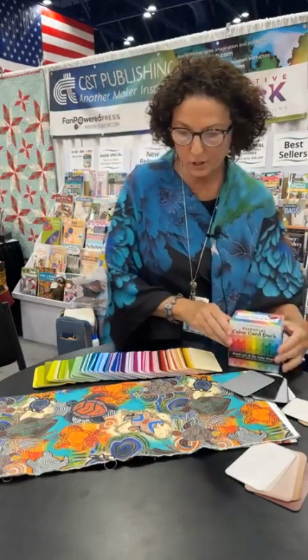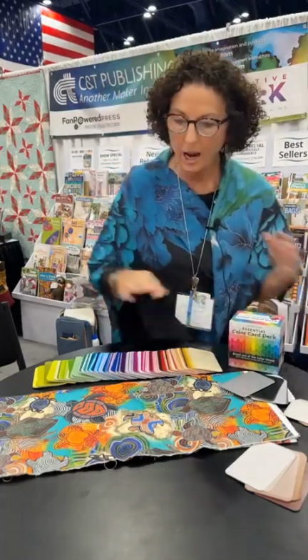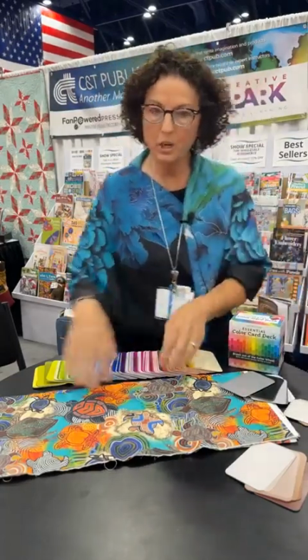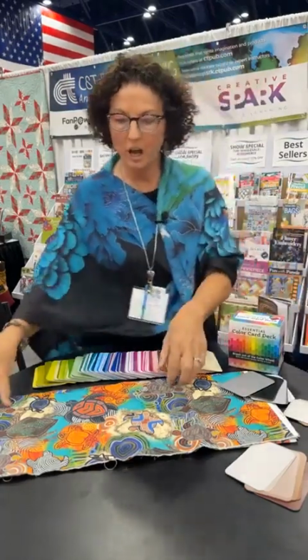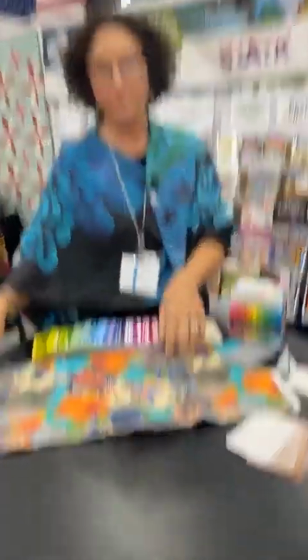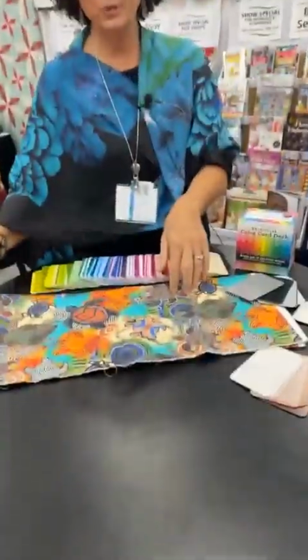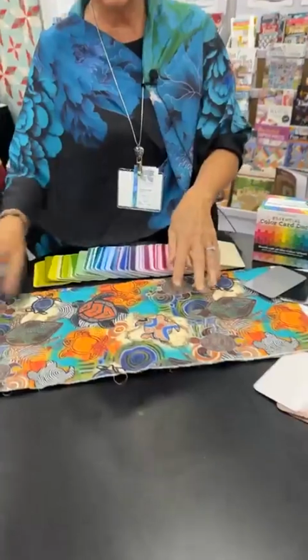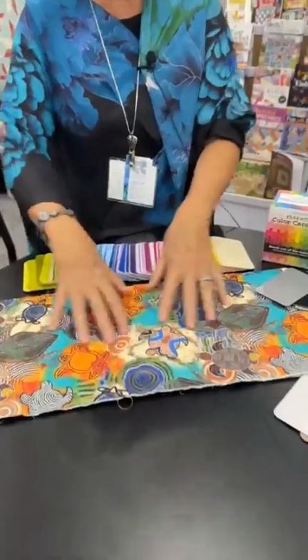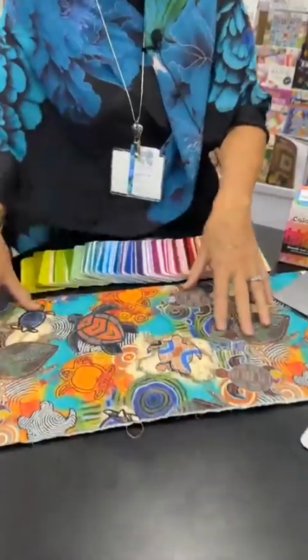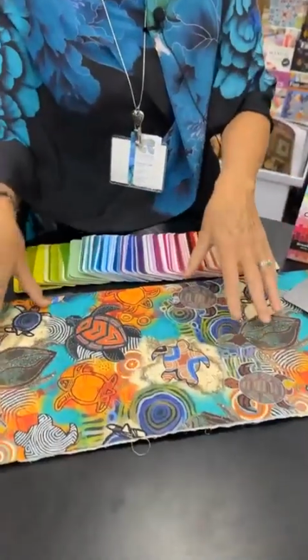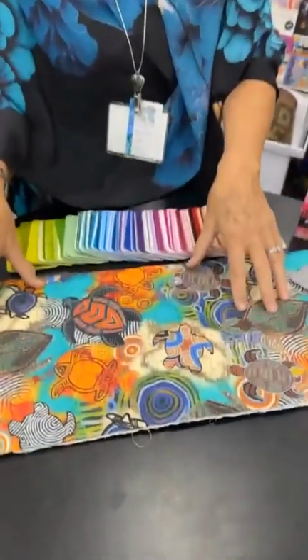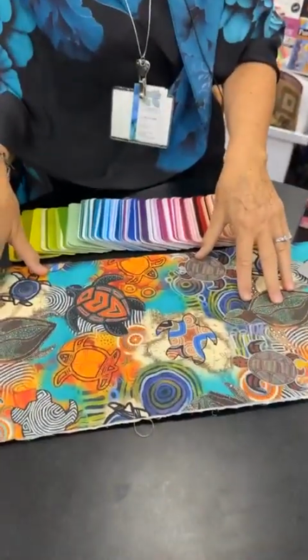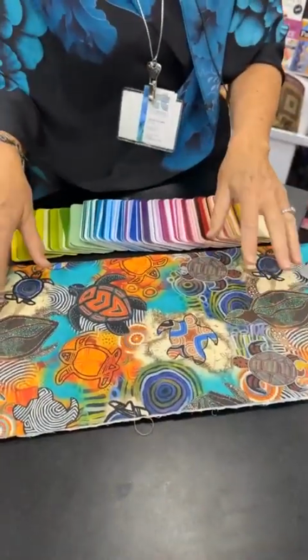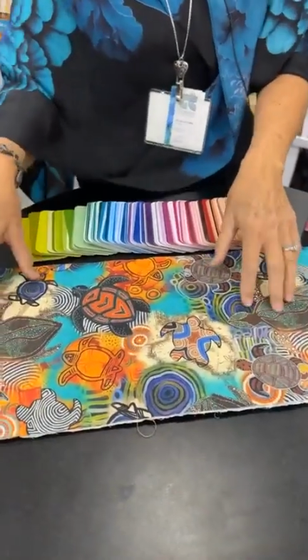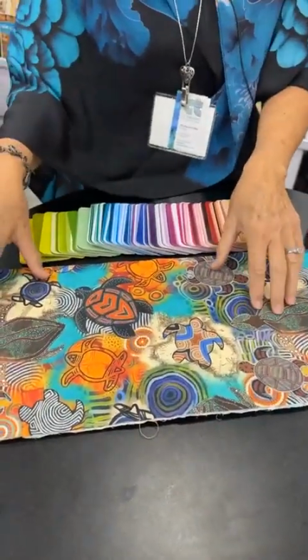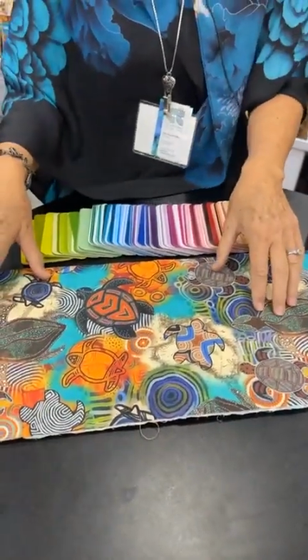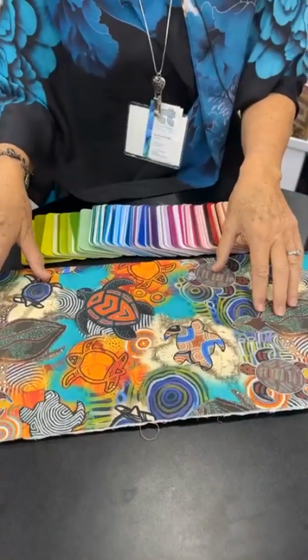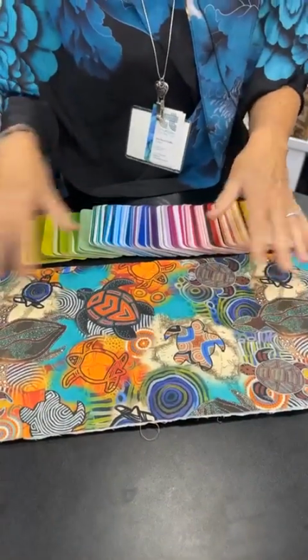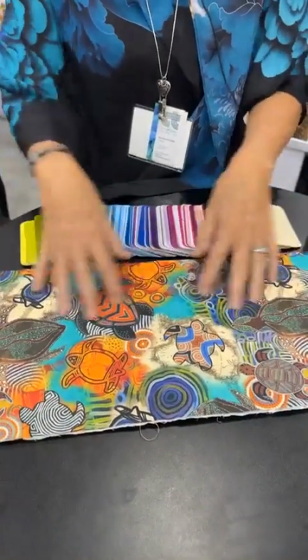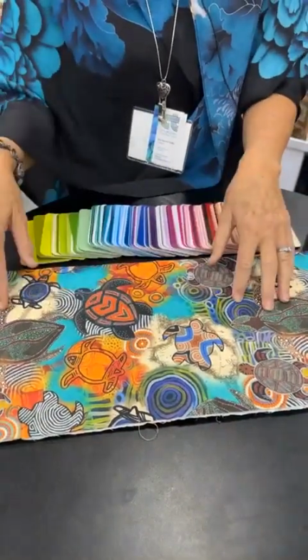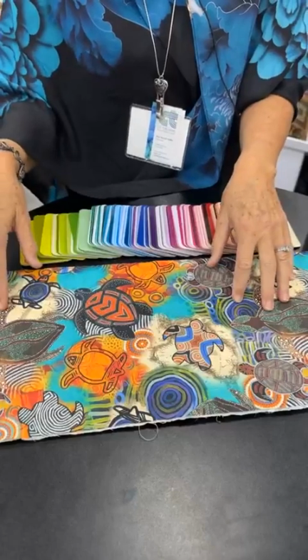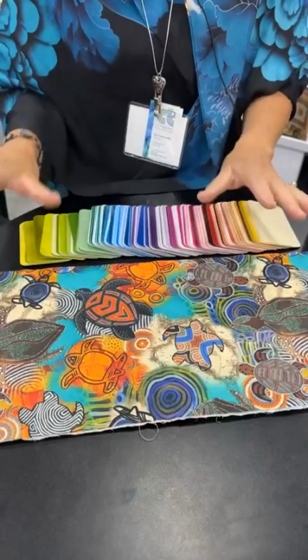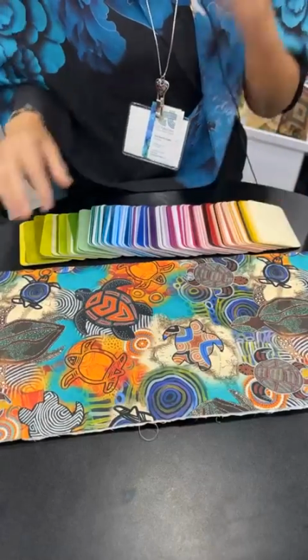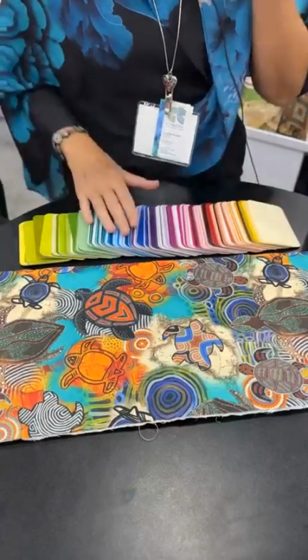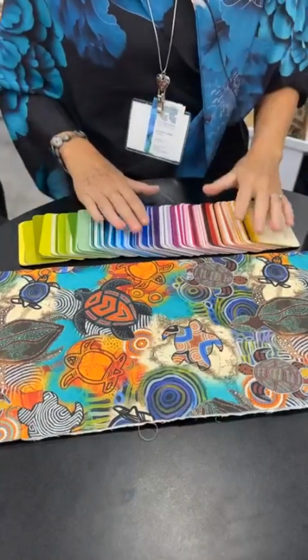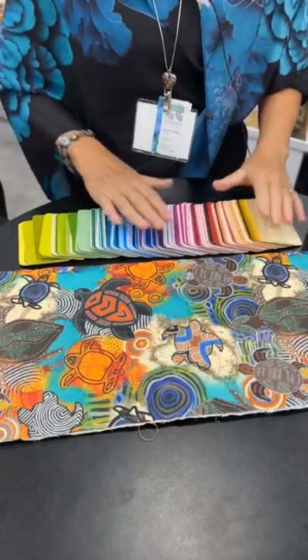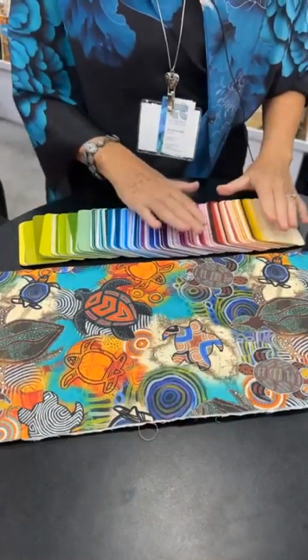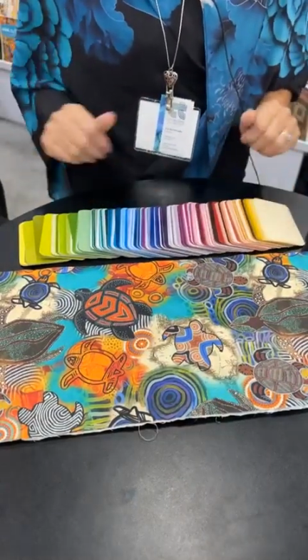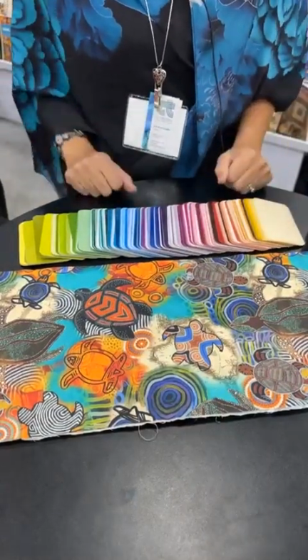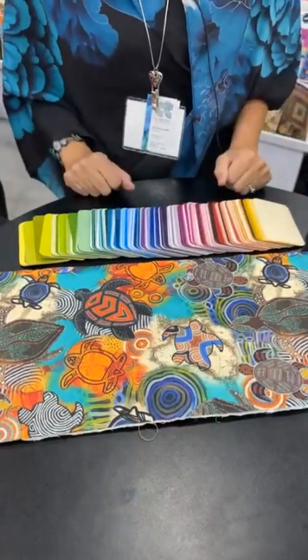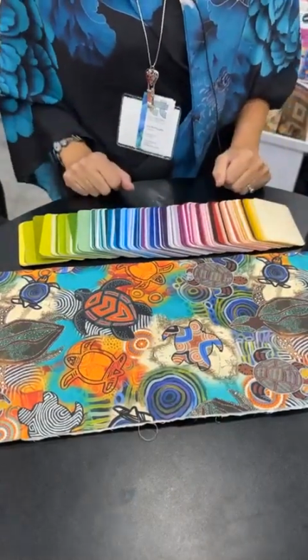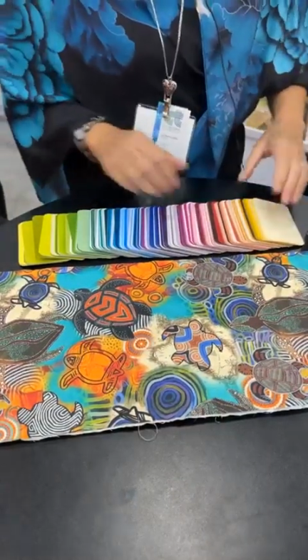So I'm starting off with this really busy fabric, and there's a reason for that, because we all have this in our stash. So what do you do with this fabric? You want to build some color confidence.